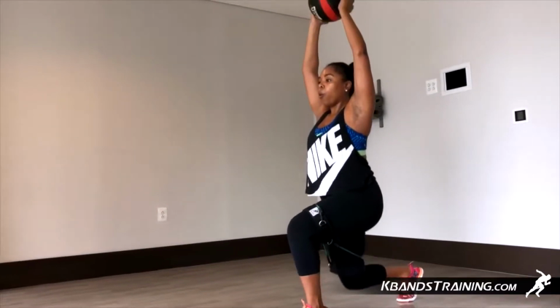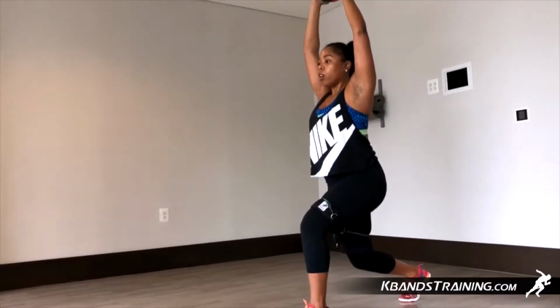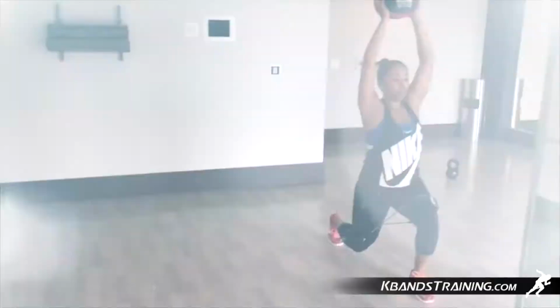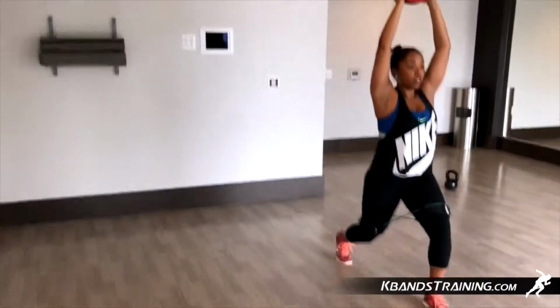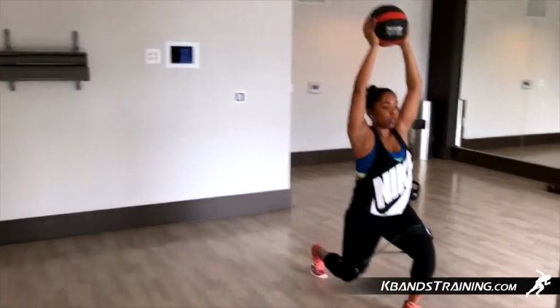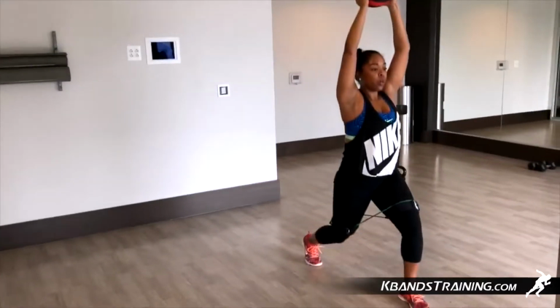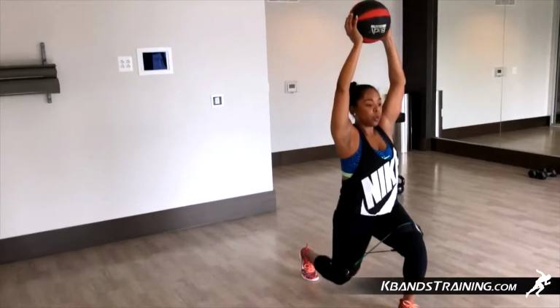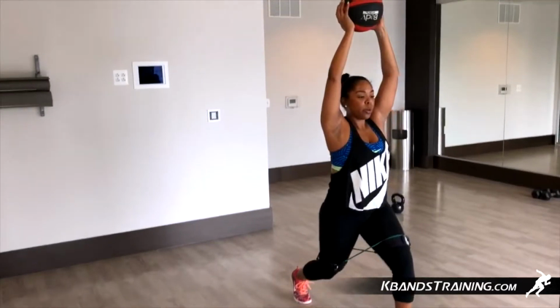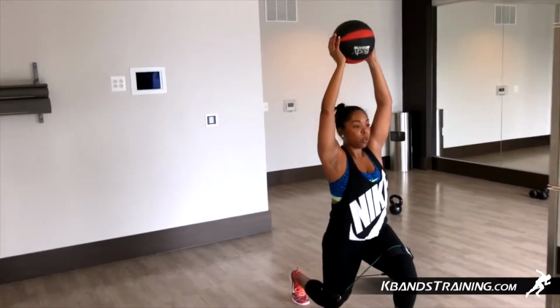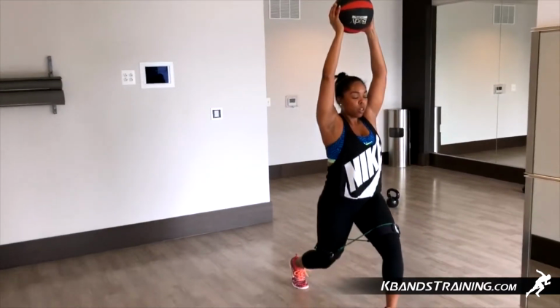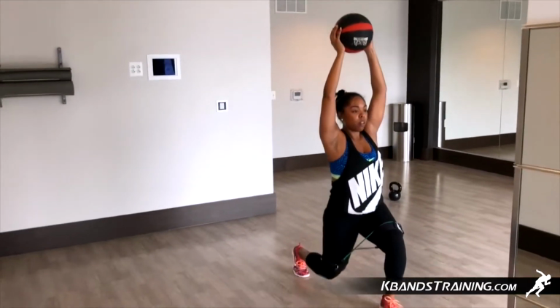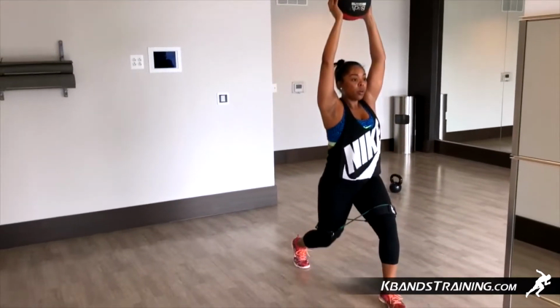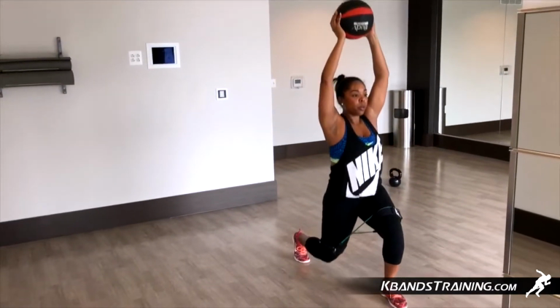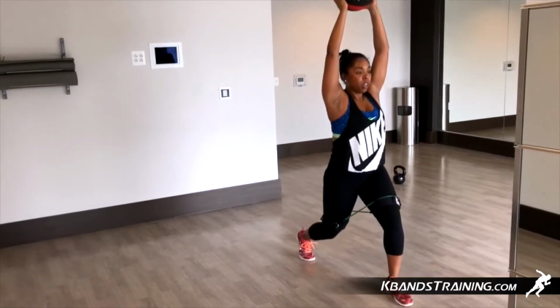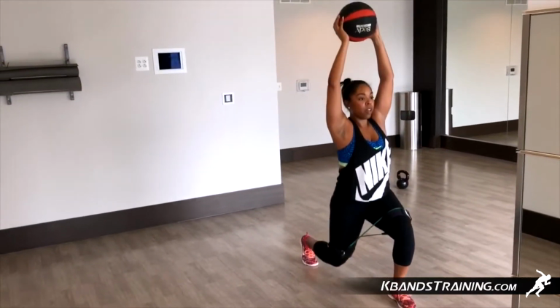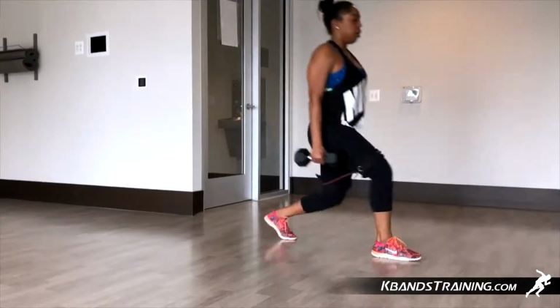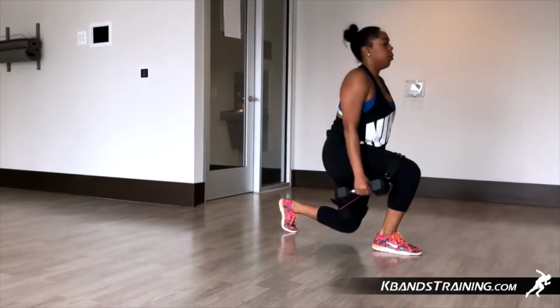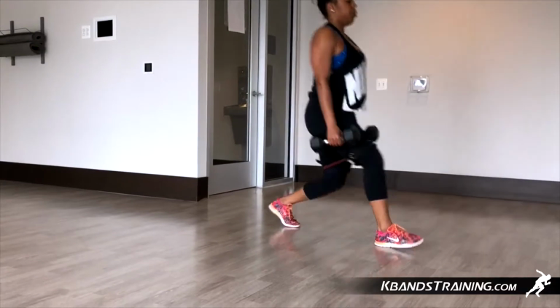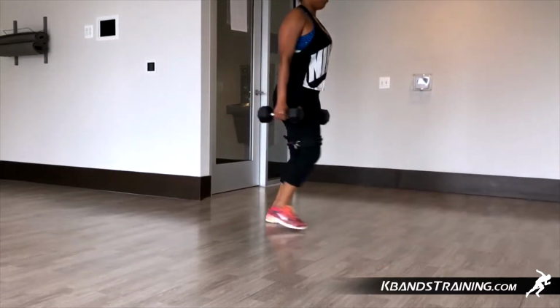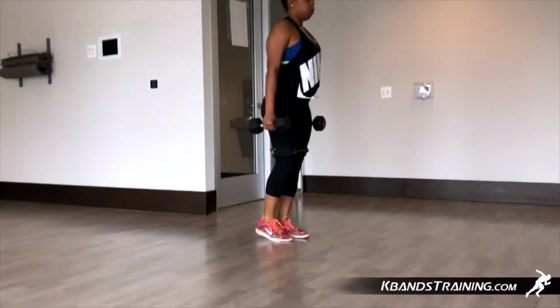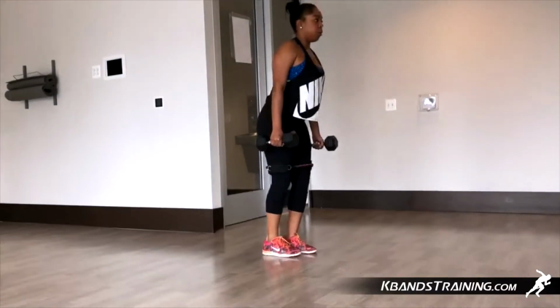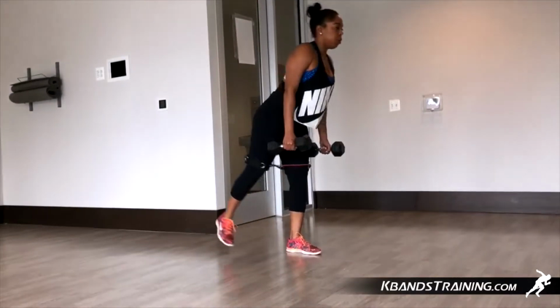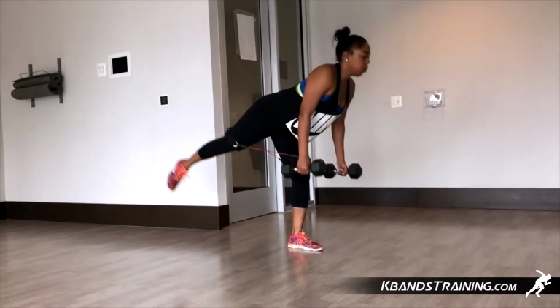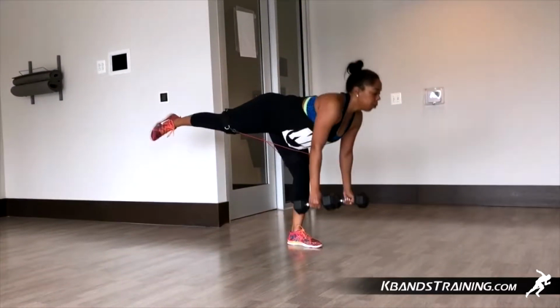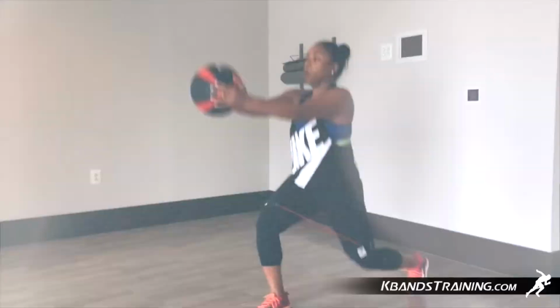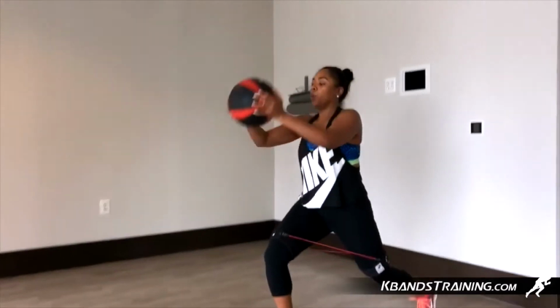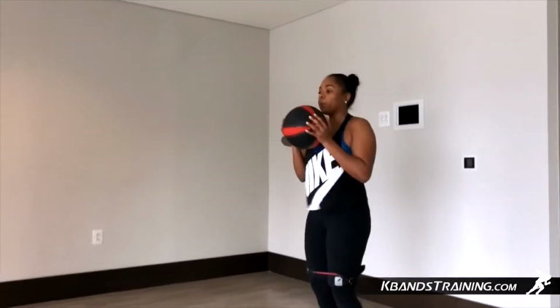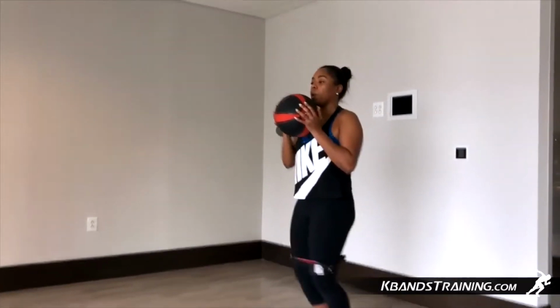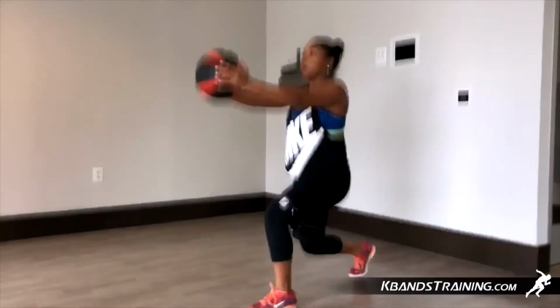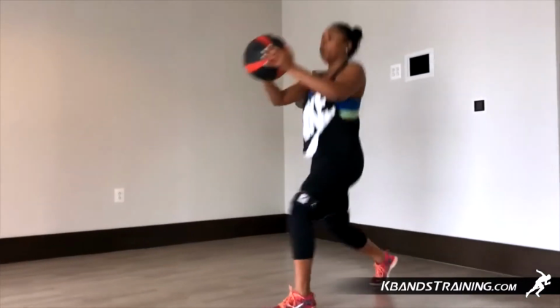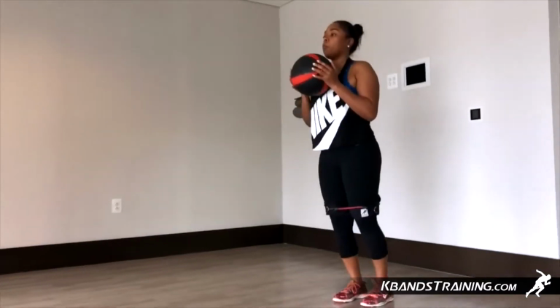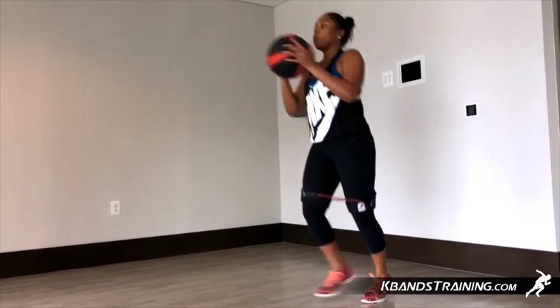After we finish each of the exercises, you're going to take about 60 to 90 seconds break, catch your breath a little bit, and then we're going to roll it again. The more advanced you are, complete four to six sets. If you're just getting into this type of training, just complete one or two and then move on to some arm exercises.